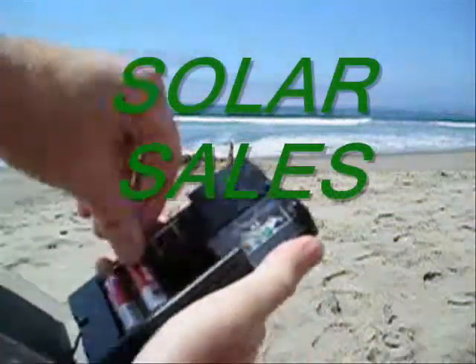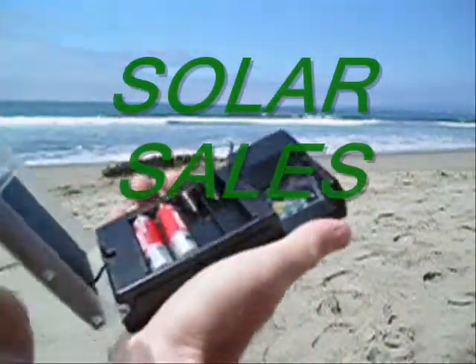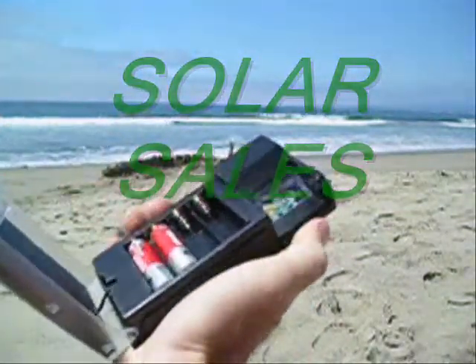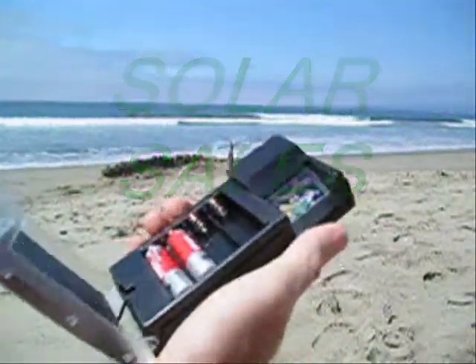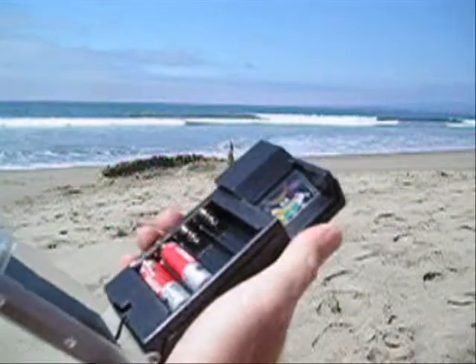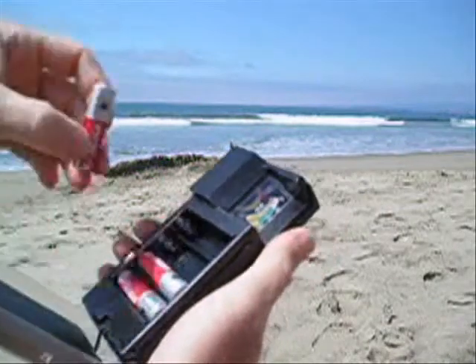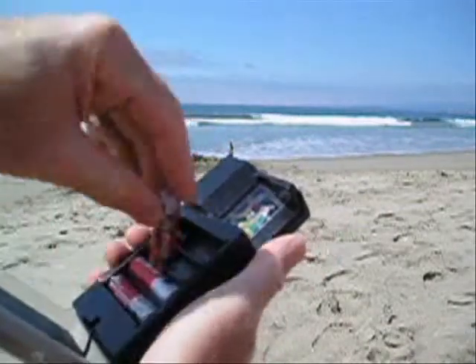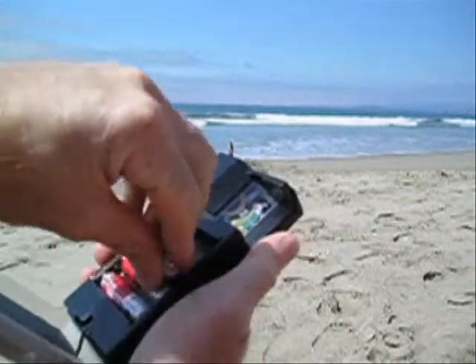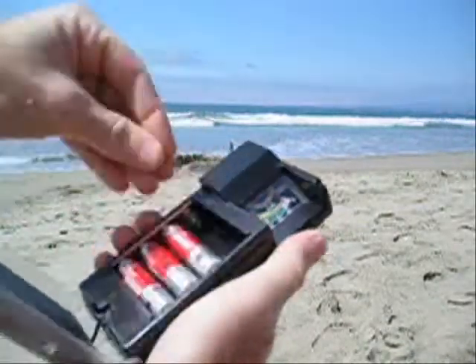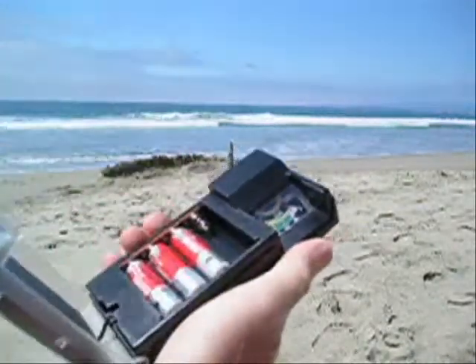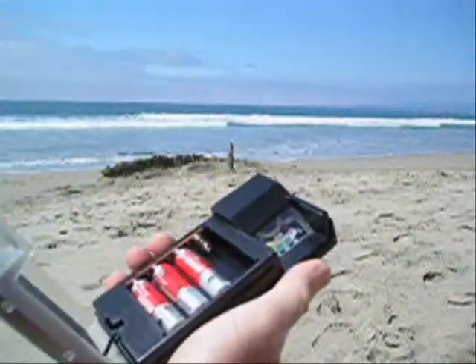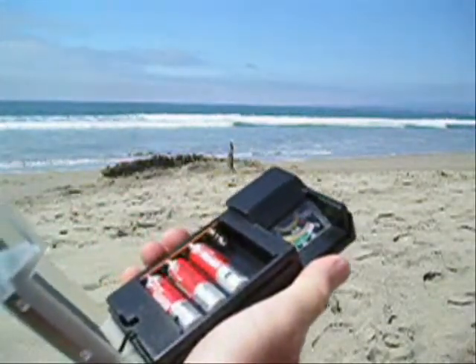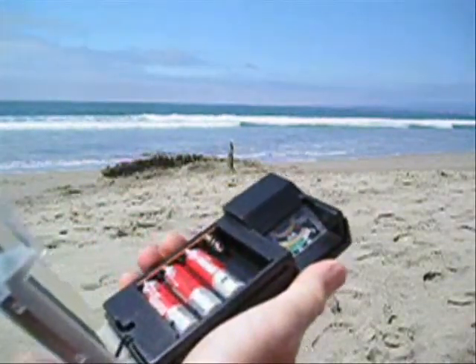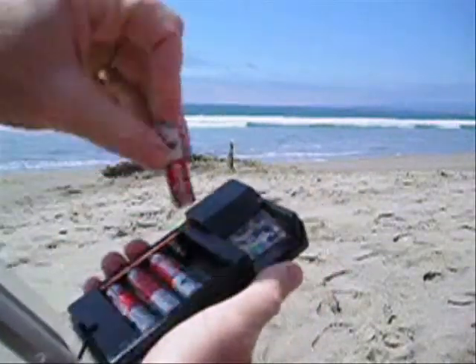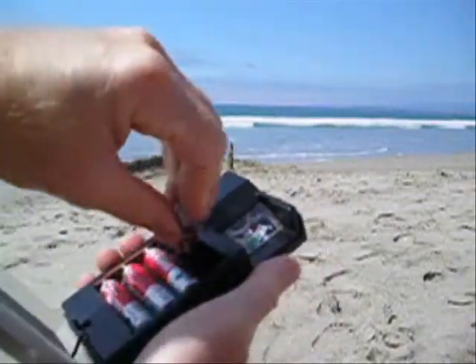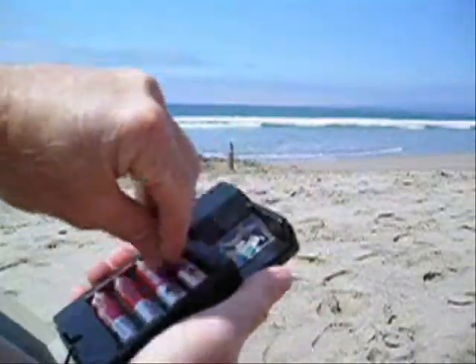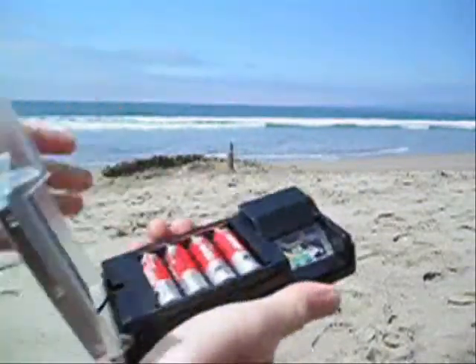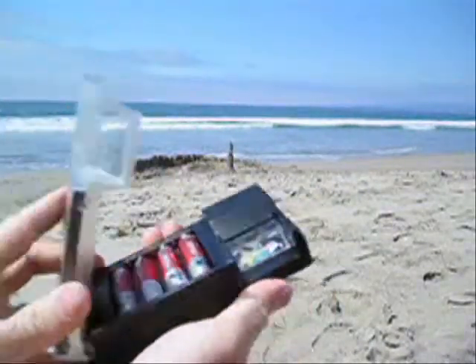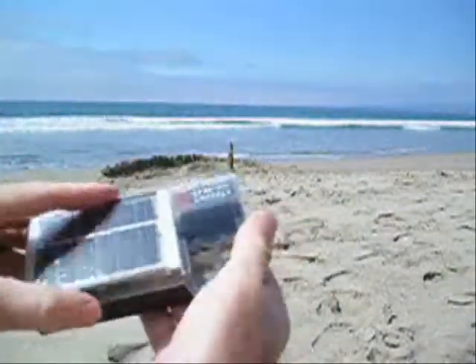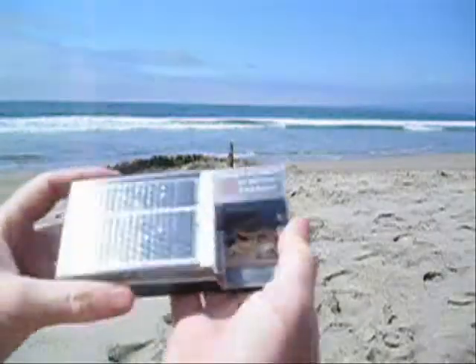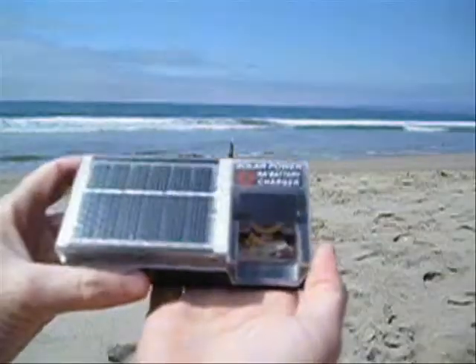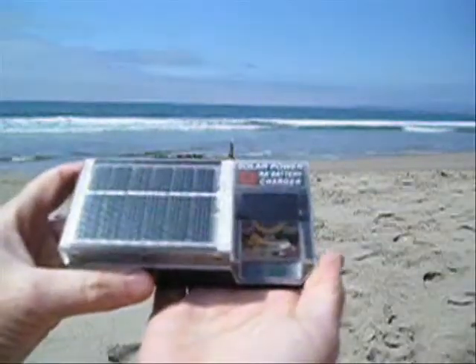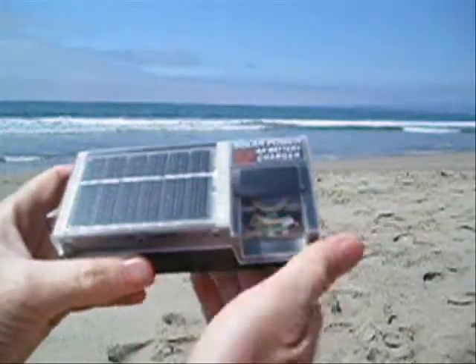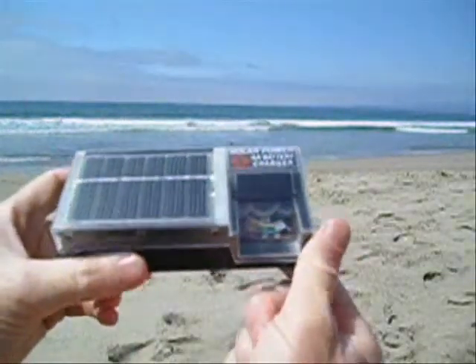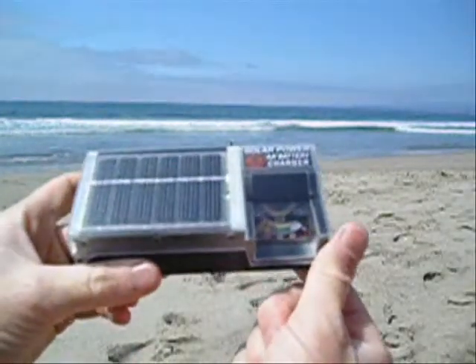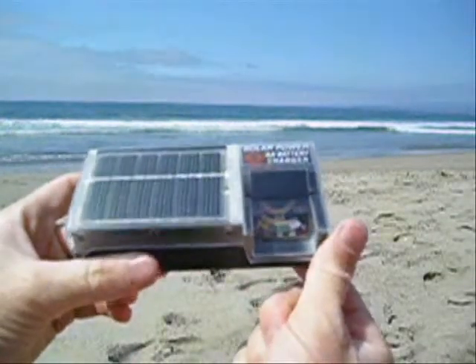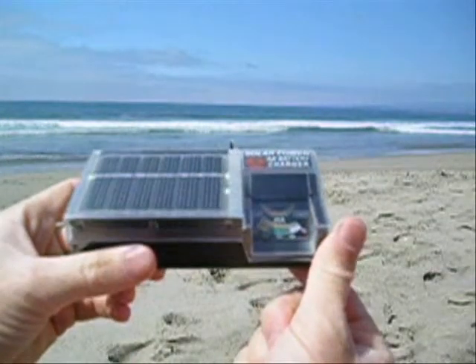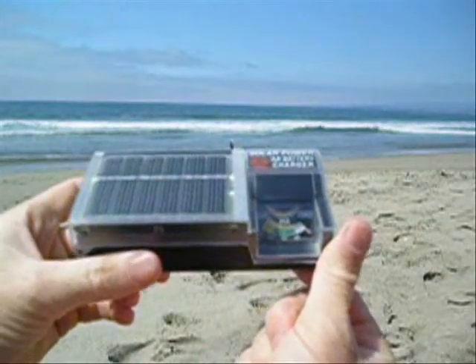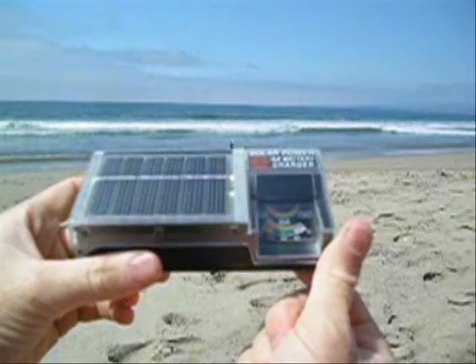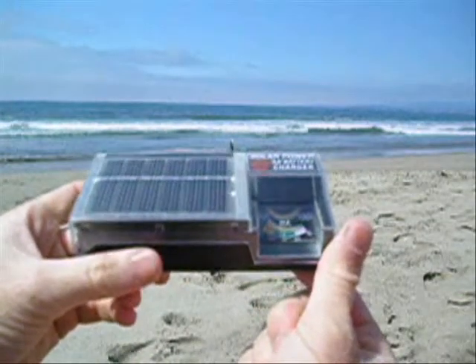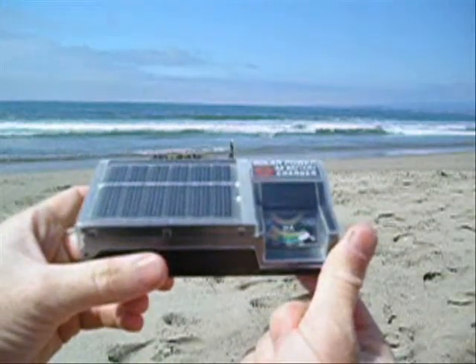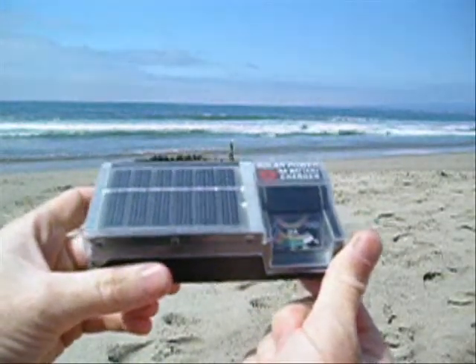It's weatherproof in that you can leave it out in the rain and it will shed the rain, but it's not waterproof. You cannot drop it in the water. Solar AA battery charger with meter.